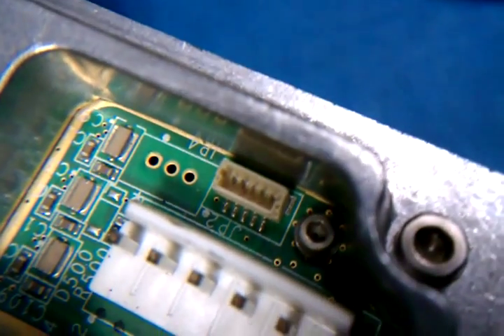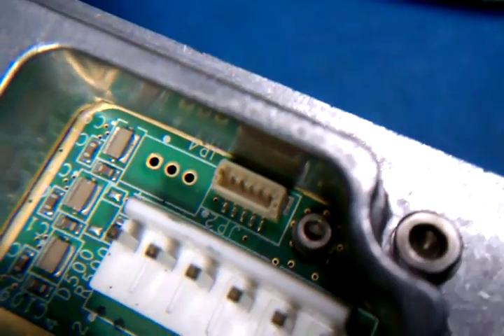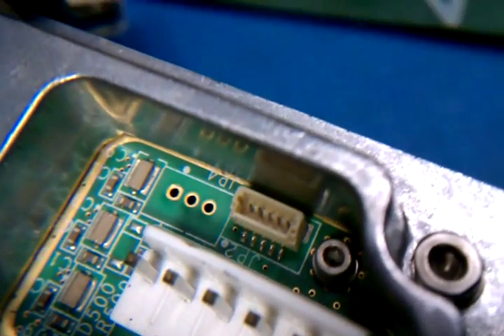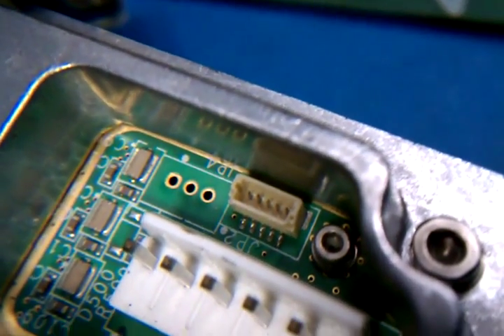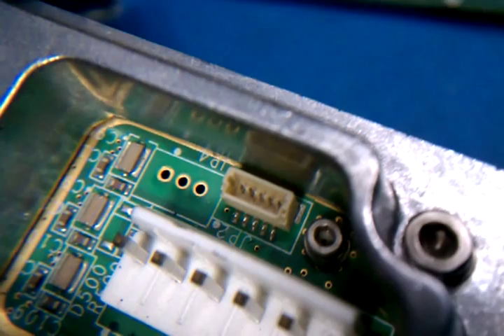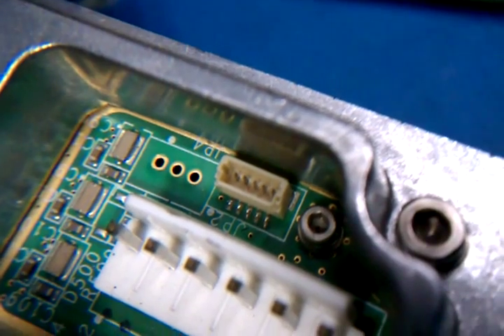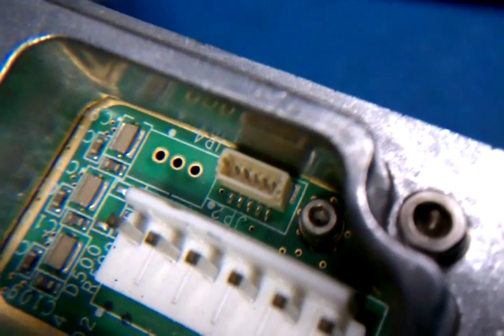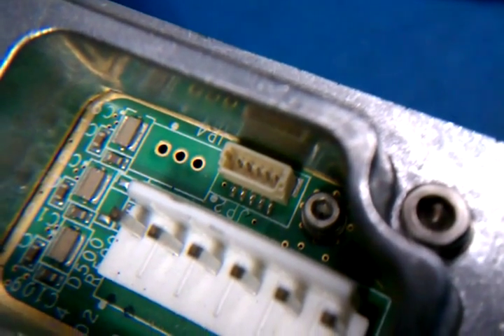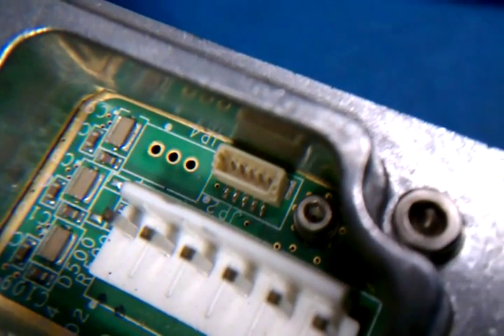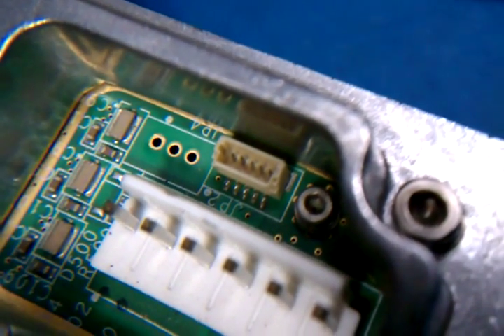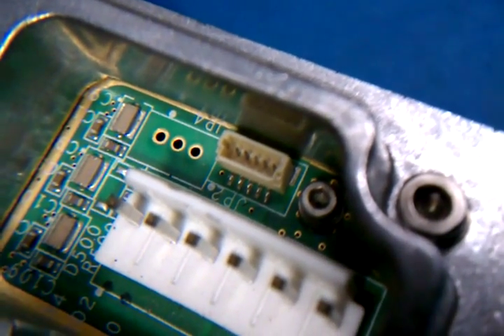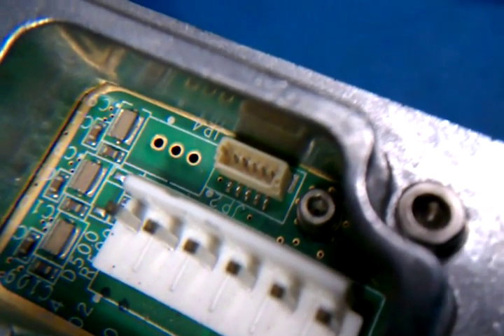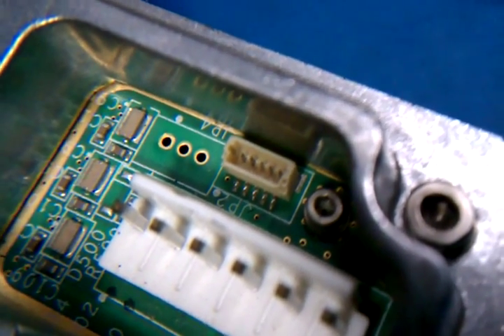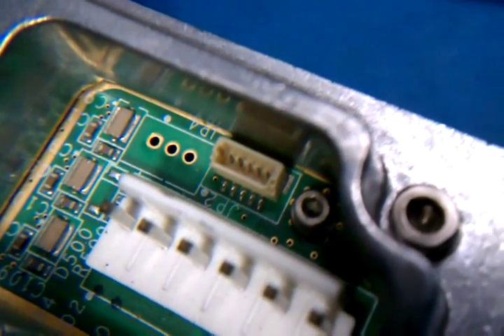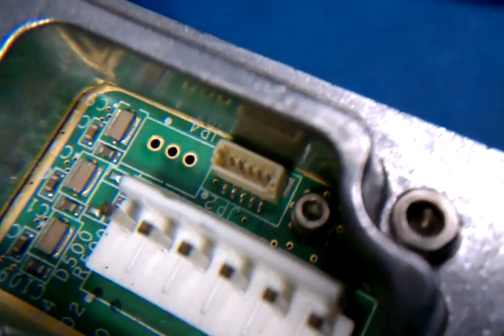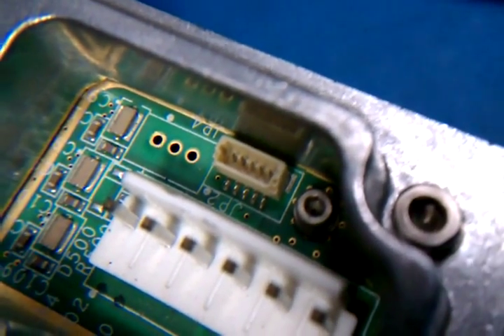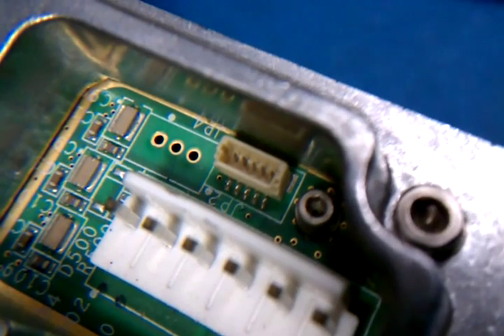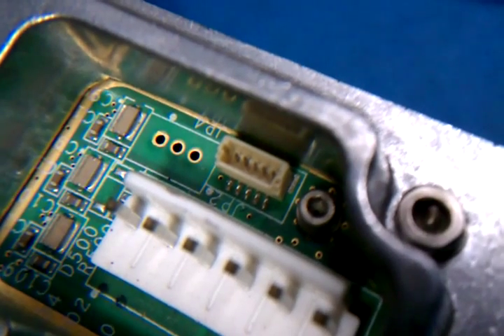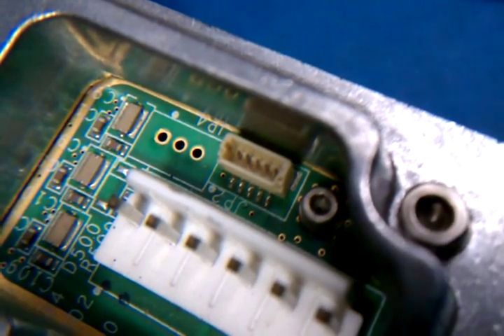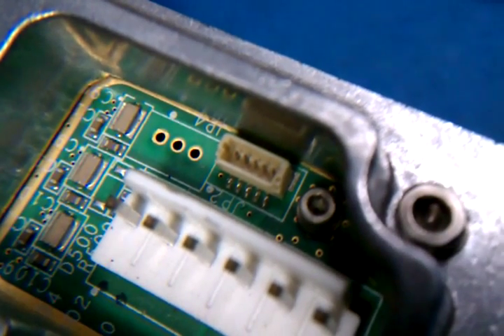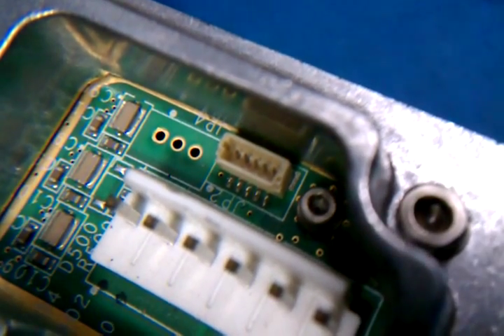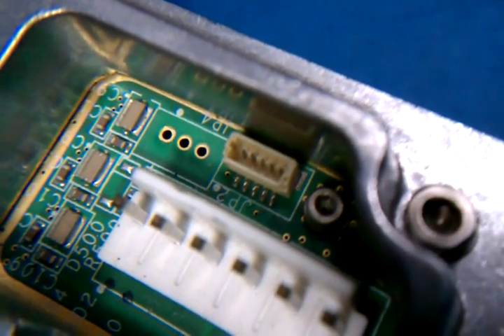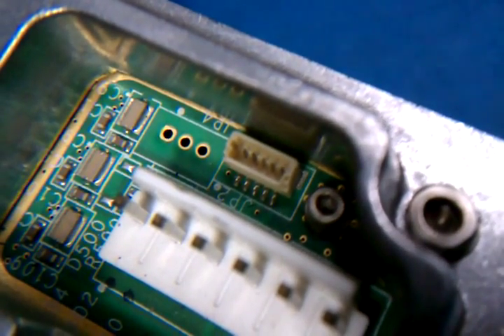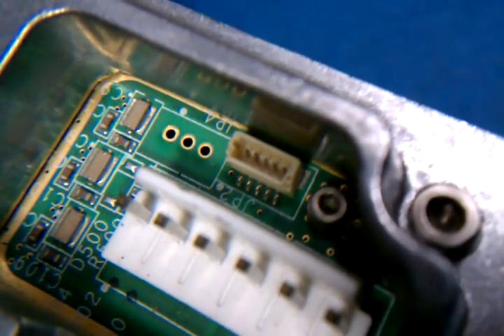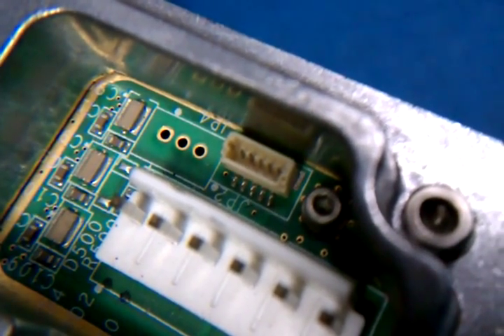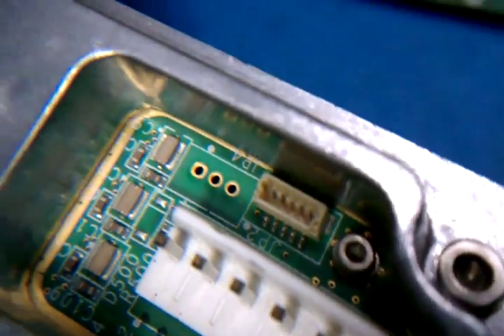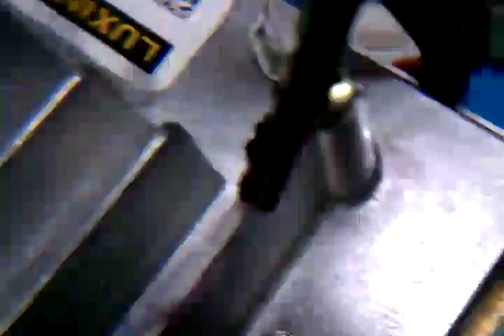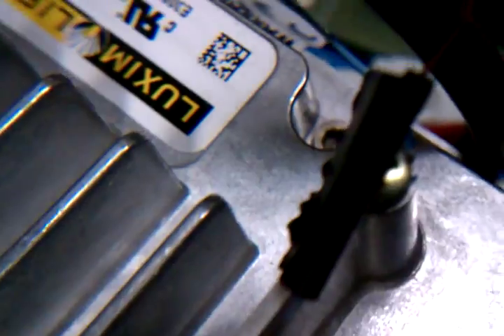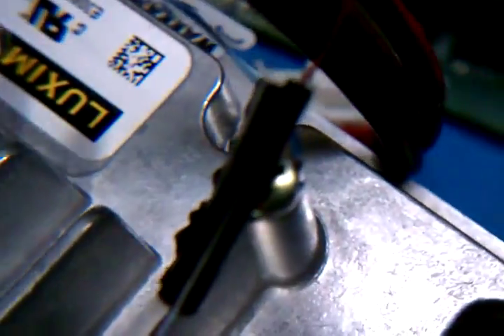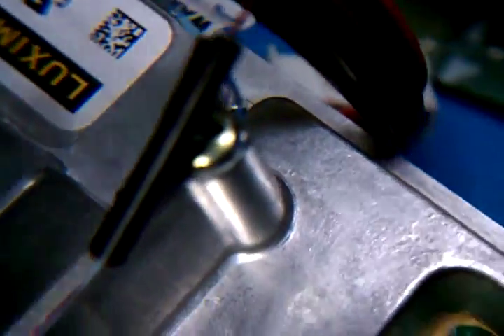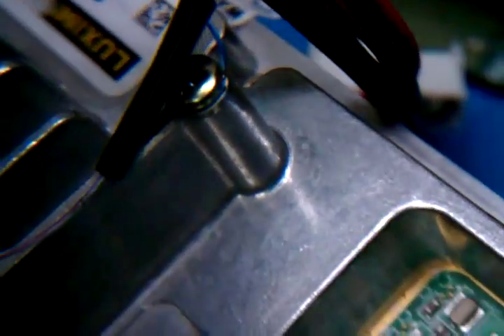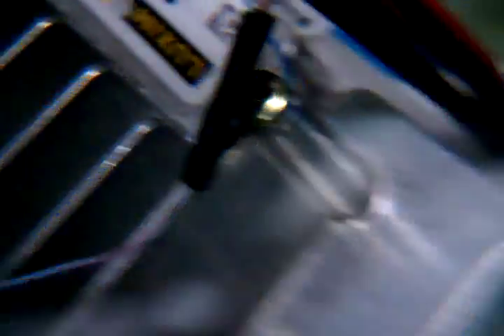Basically all you need to do is just apply anywhere from — I've tested it down to 3.3 volts — up to 5 volts on the second pin from the left up on top there. And then you just need a ground.